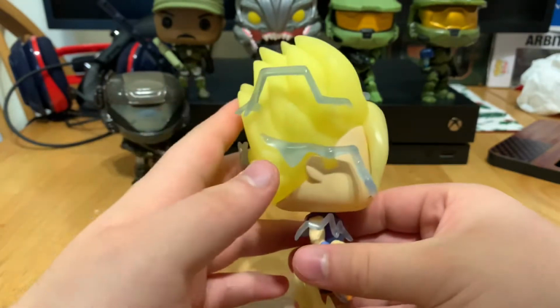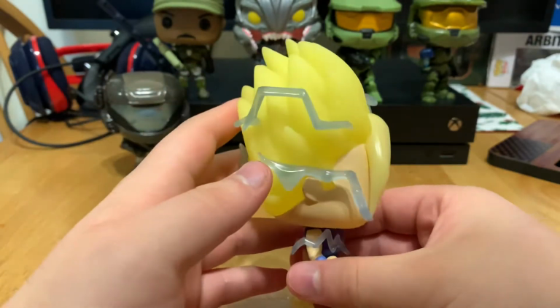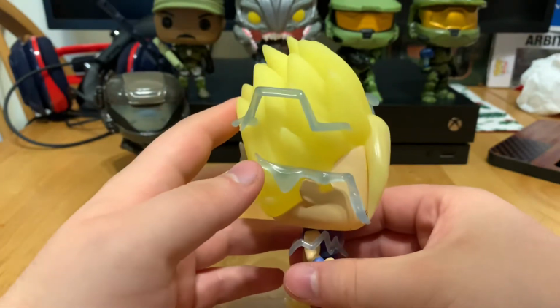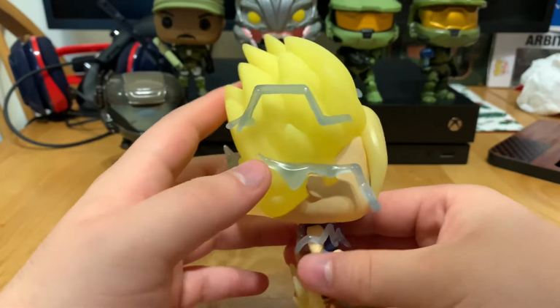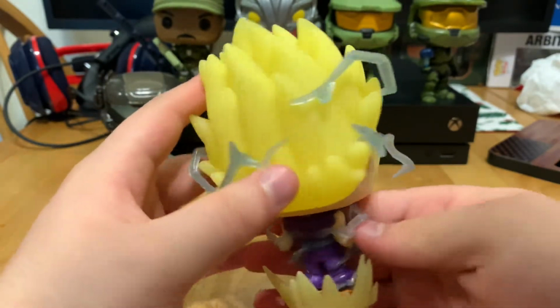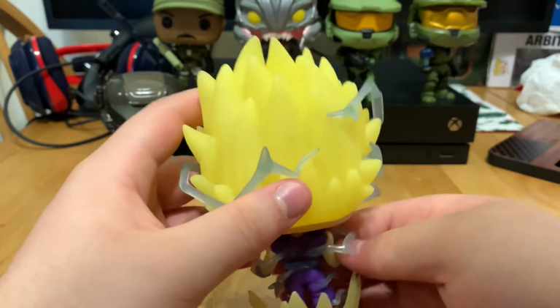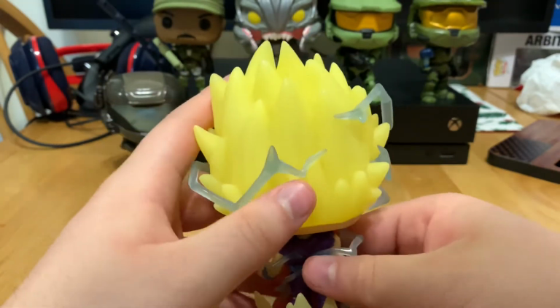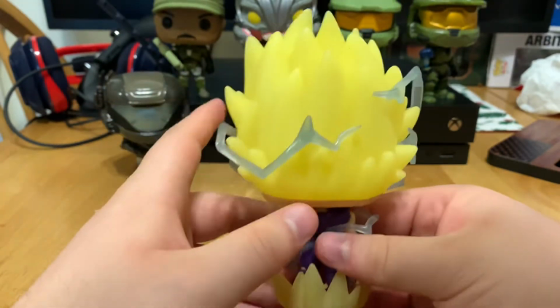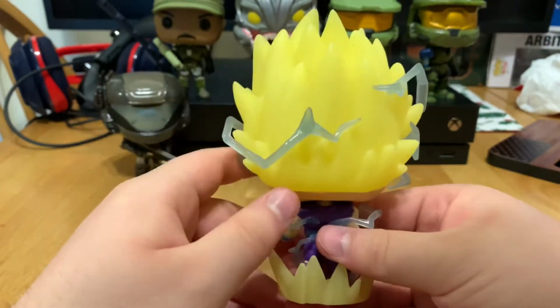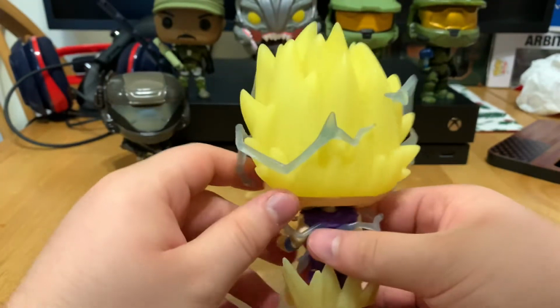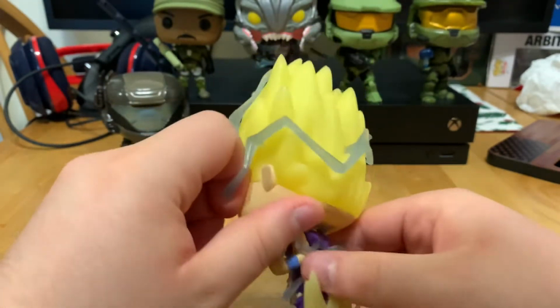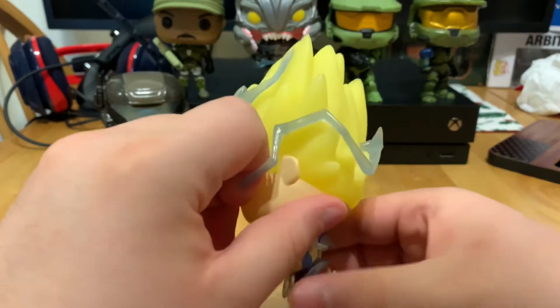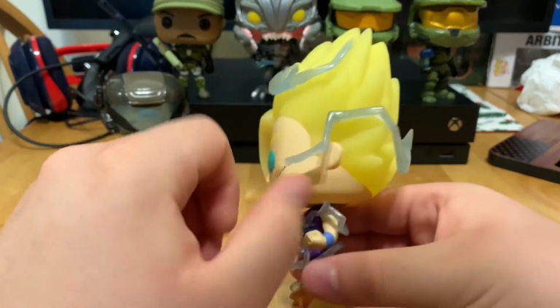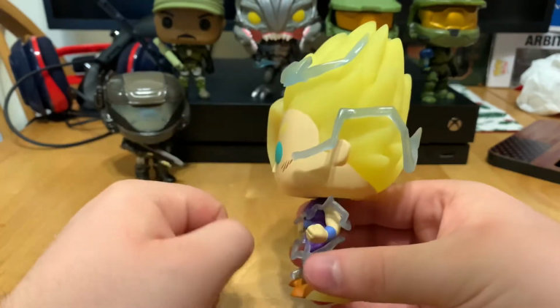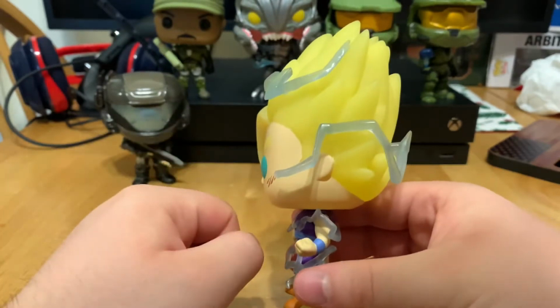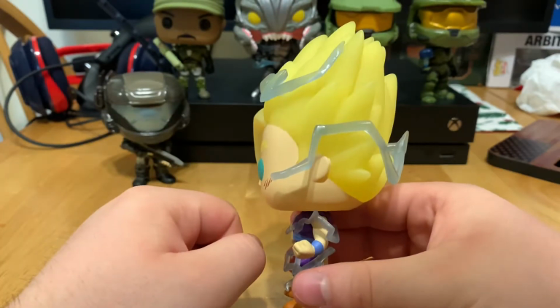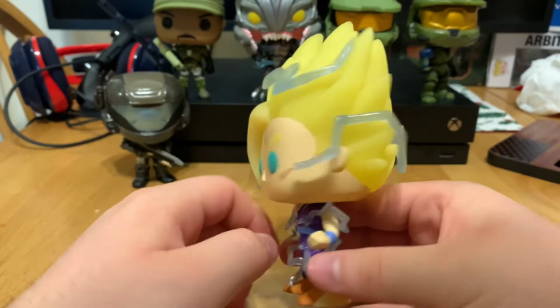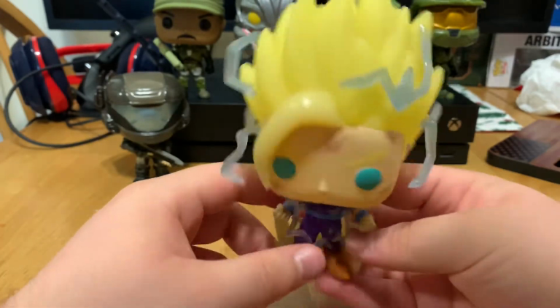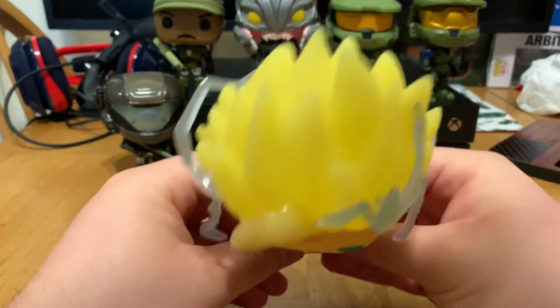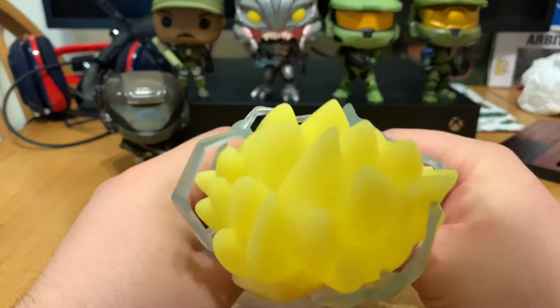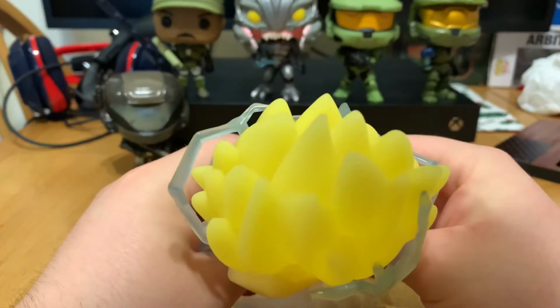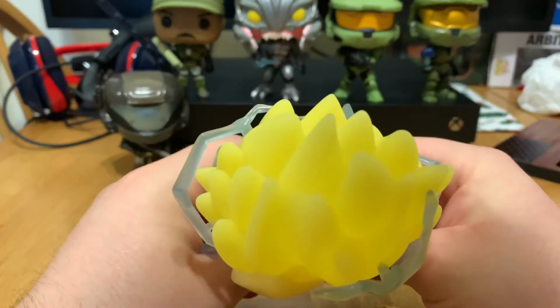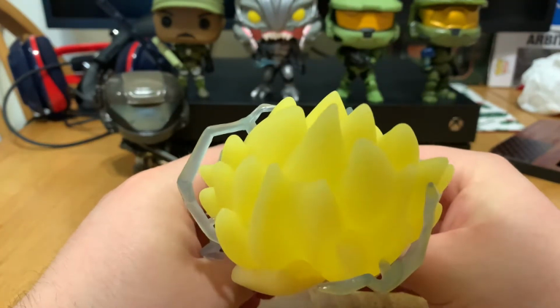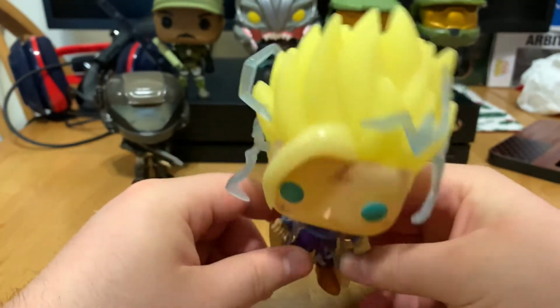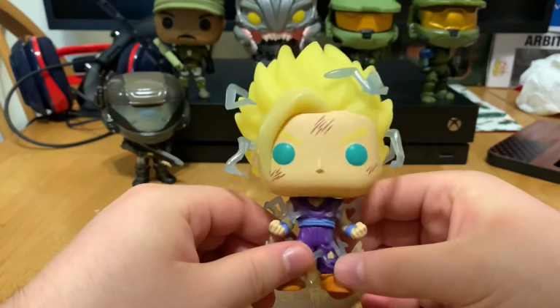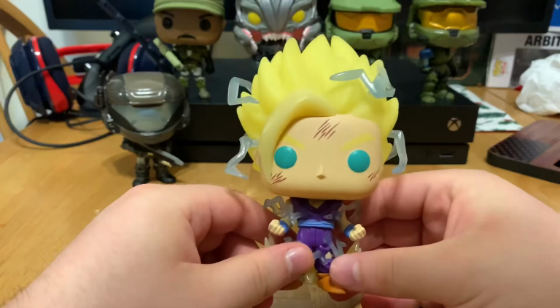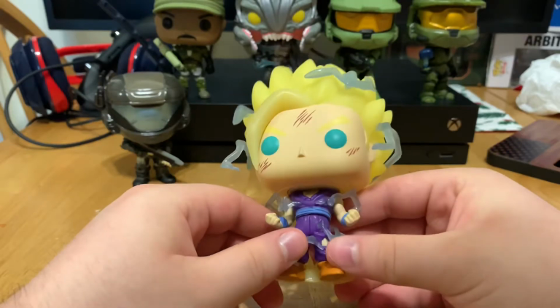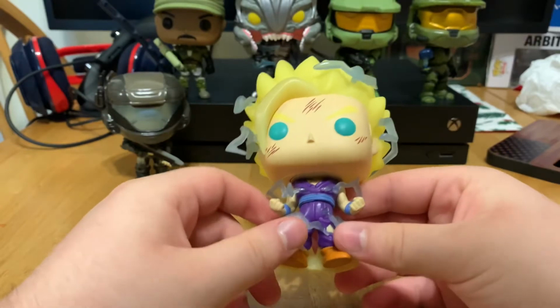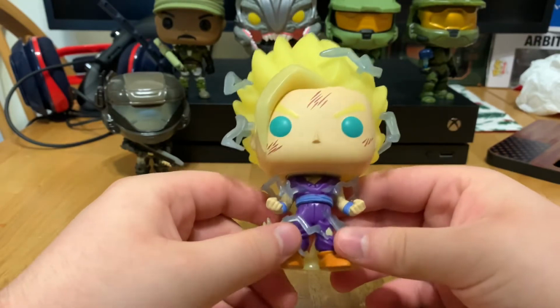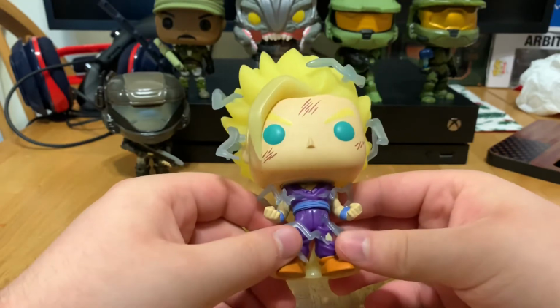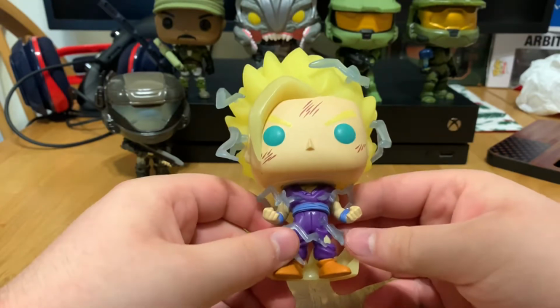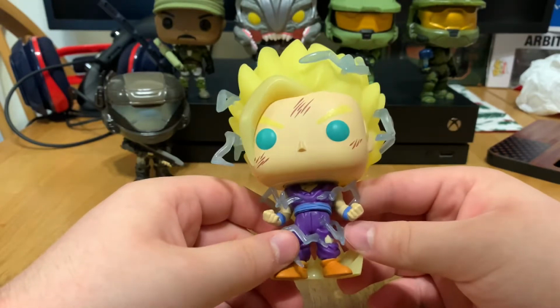Here's the front, here's the right, here's the back, here's the left, and there's the top. He does glow in the dark.